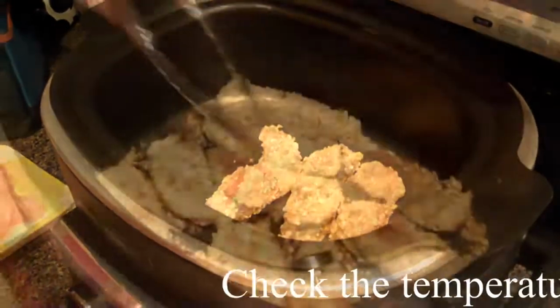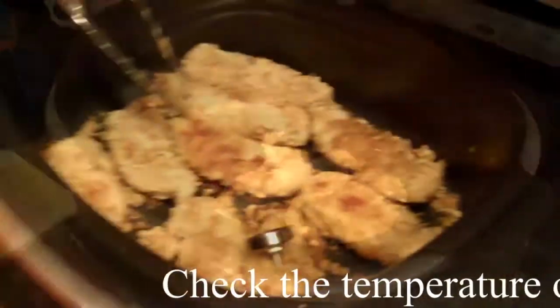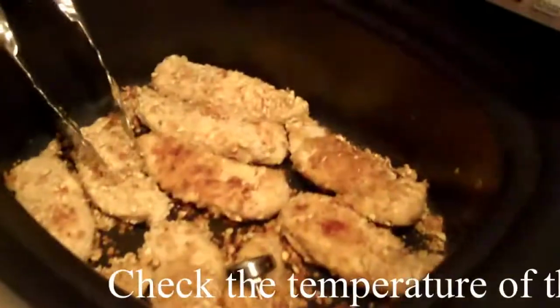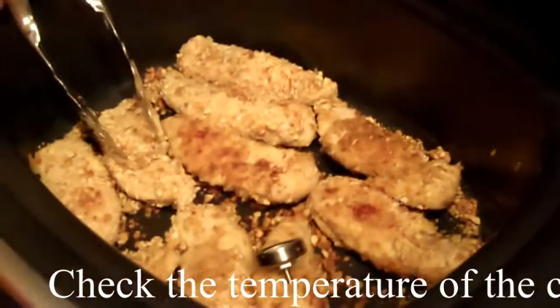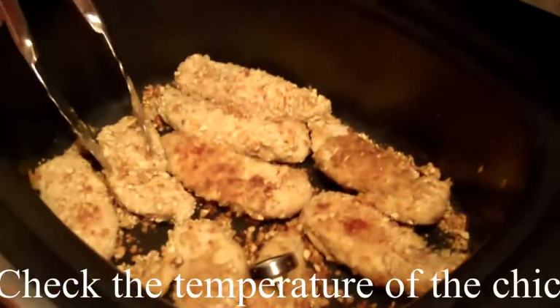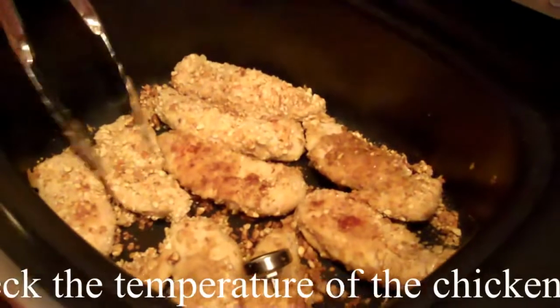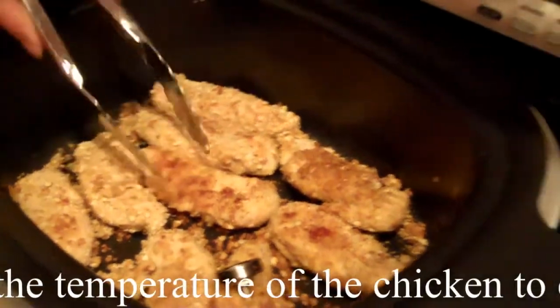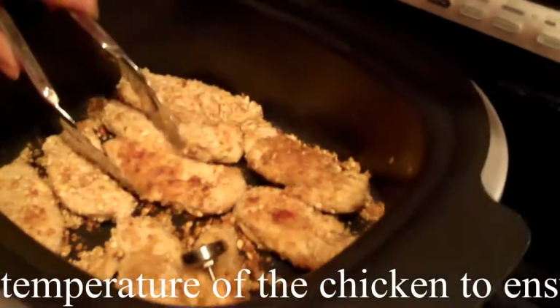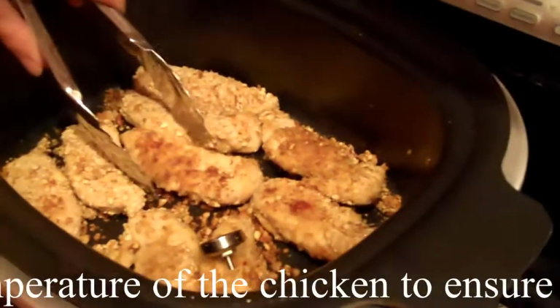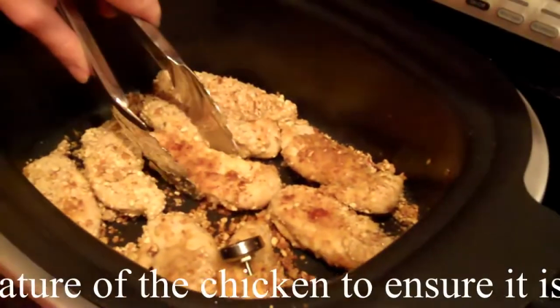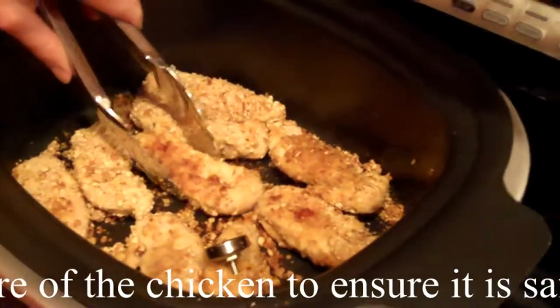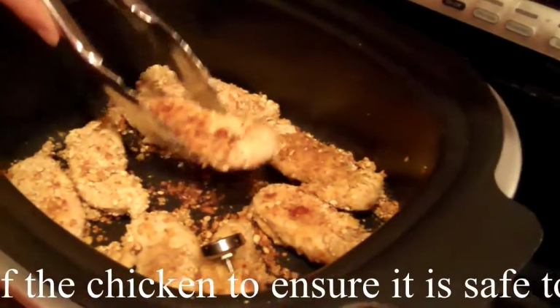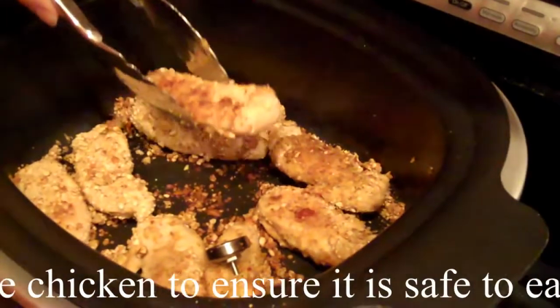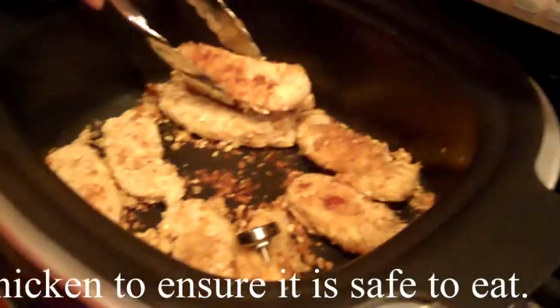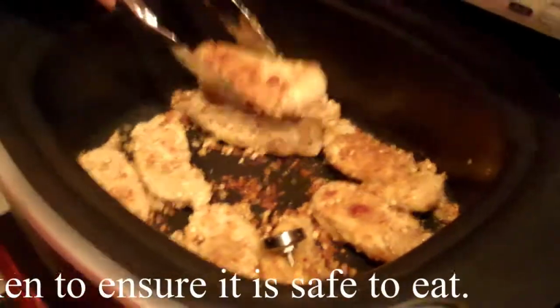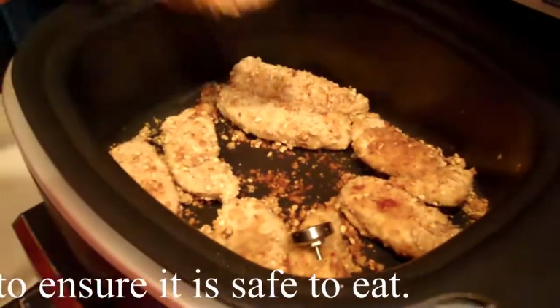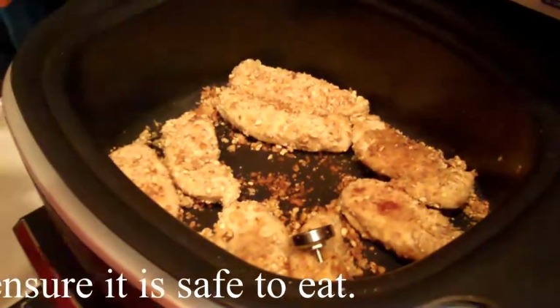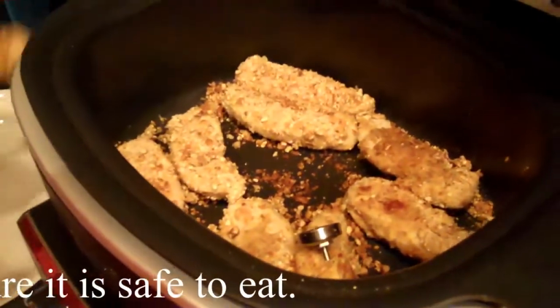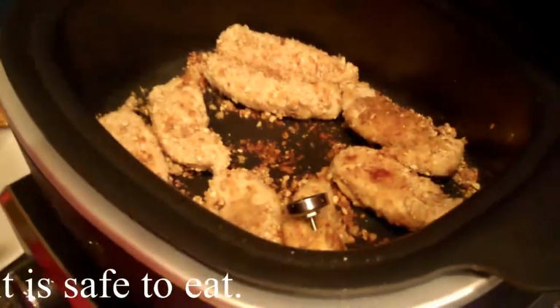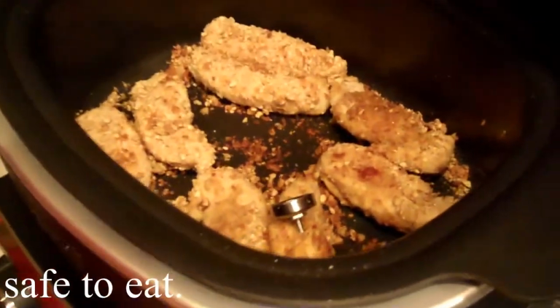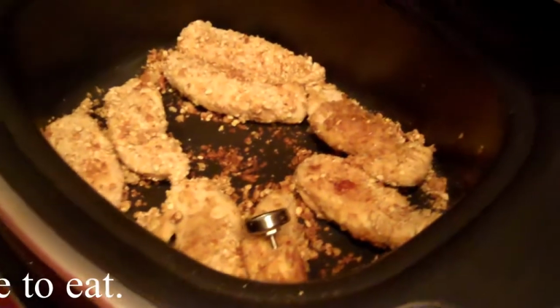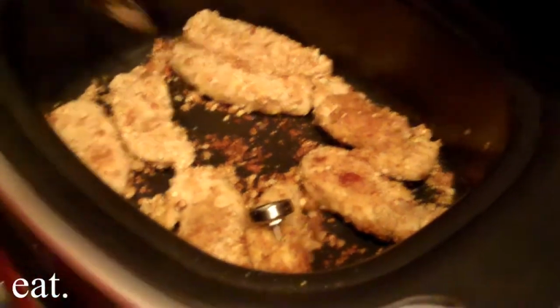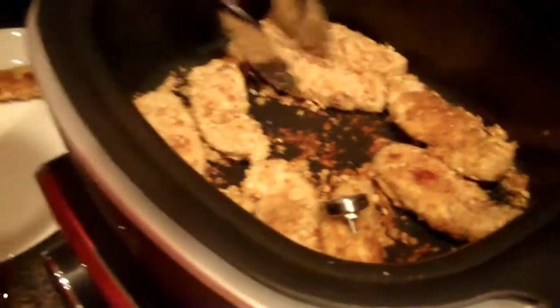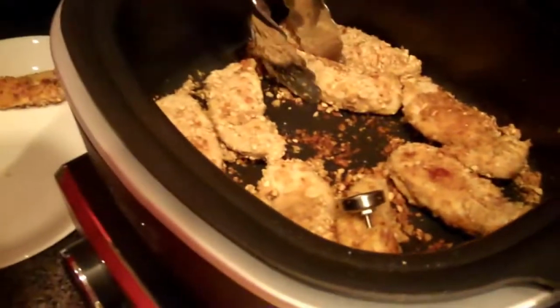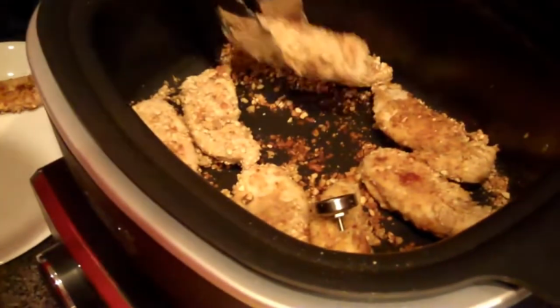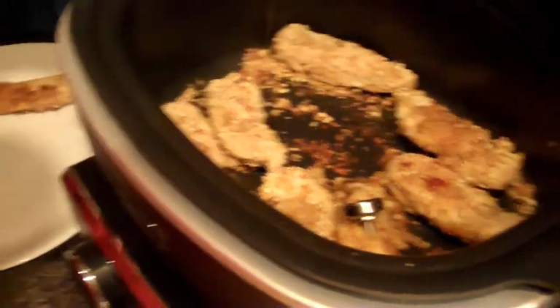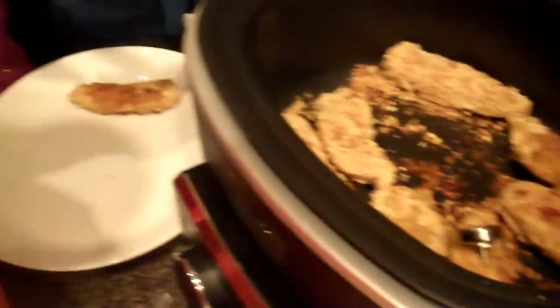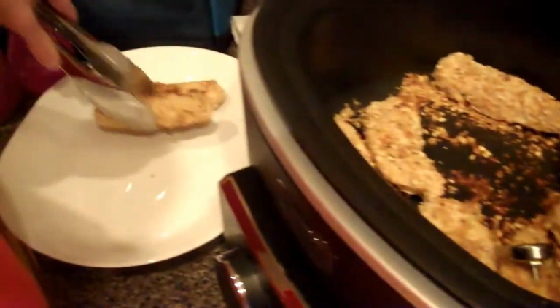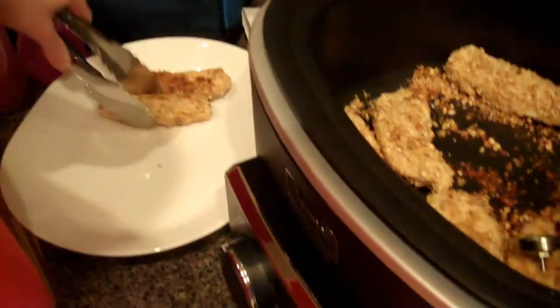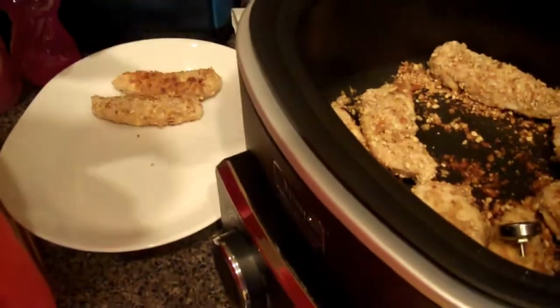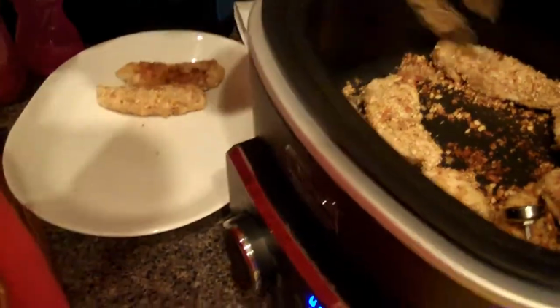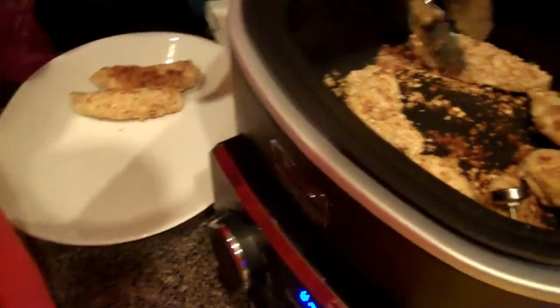Once your chicken is done — ours took a little bit longer than the five minutes on each side I was expecting — you remove it, set it aside, and be sure you cover it to keep it warm.